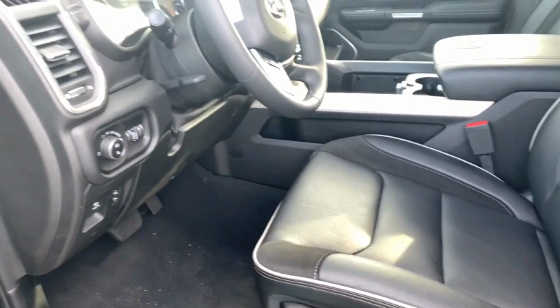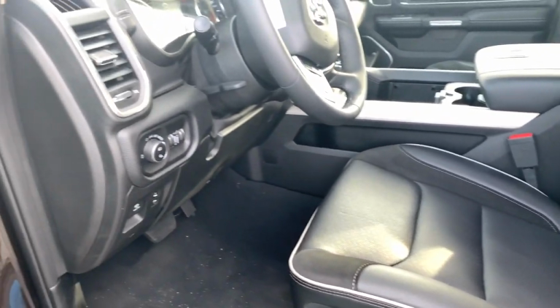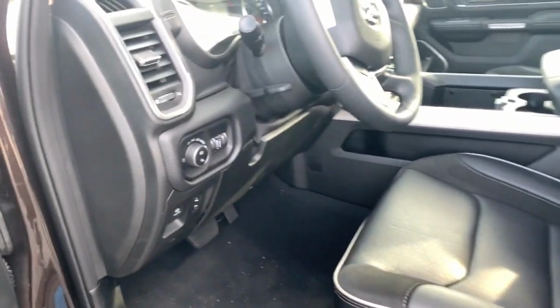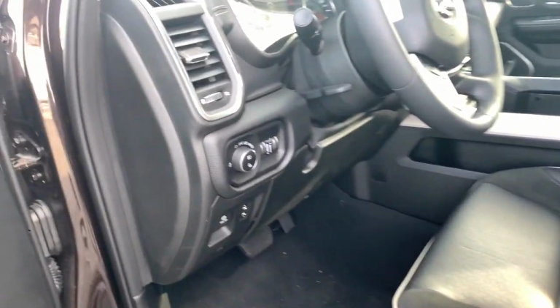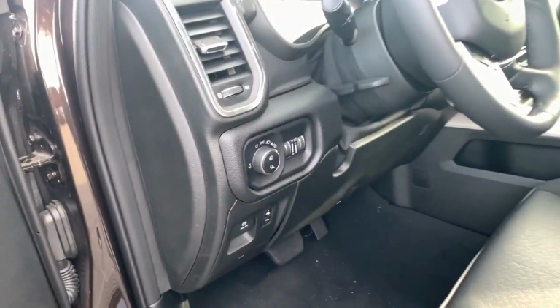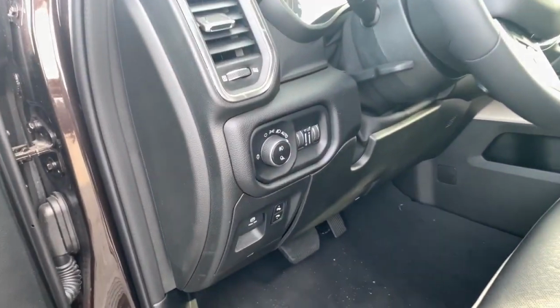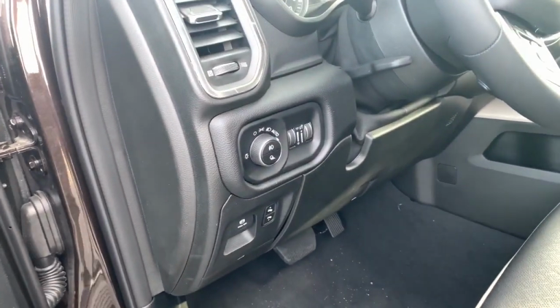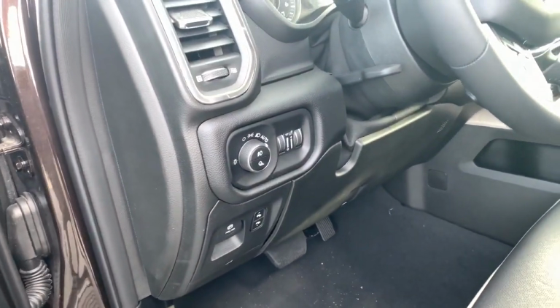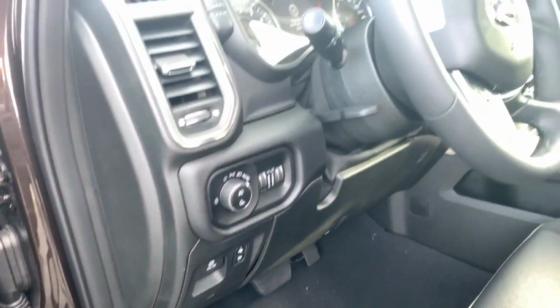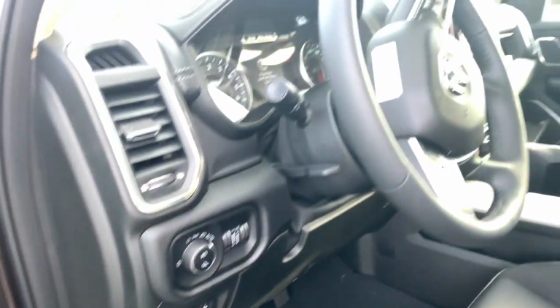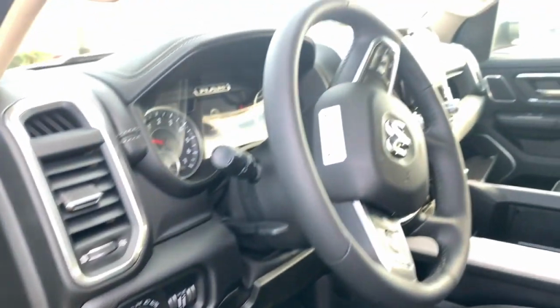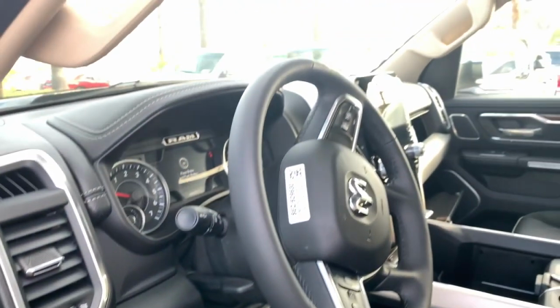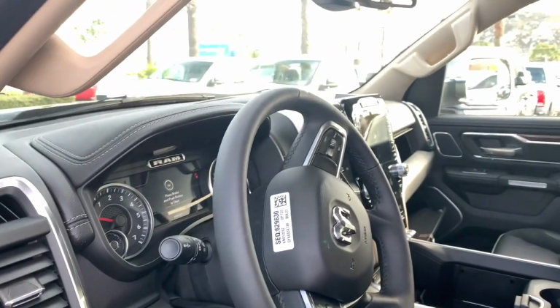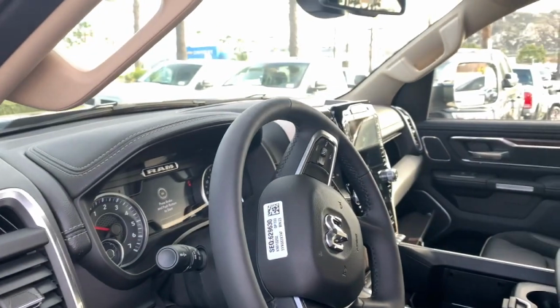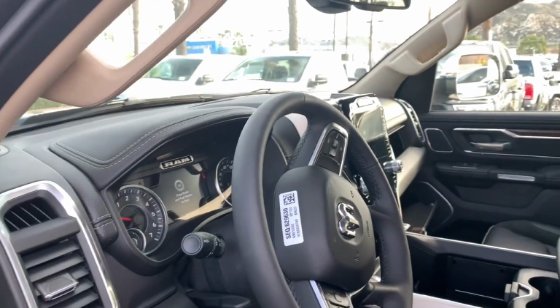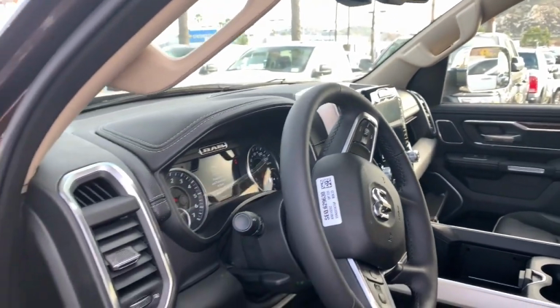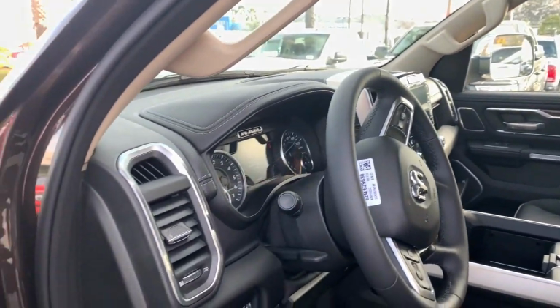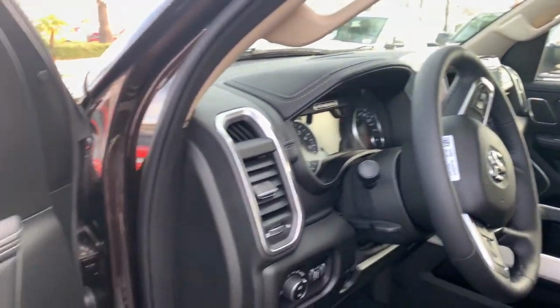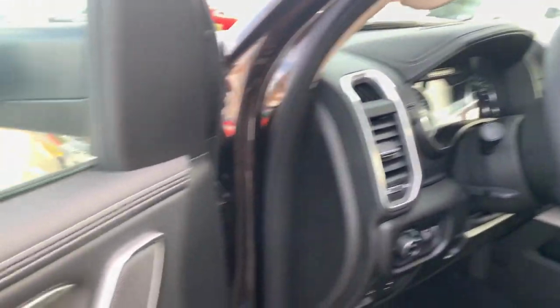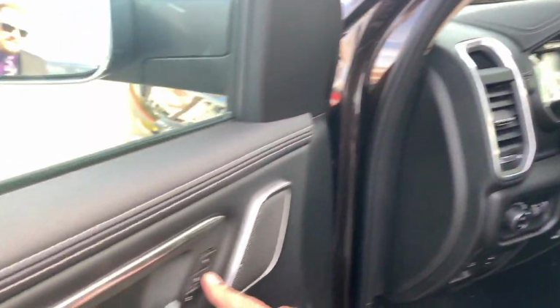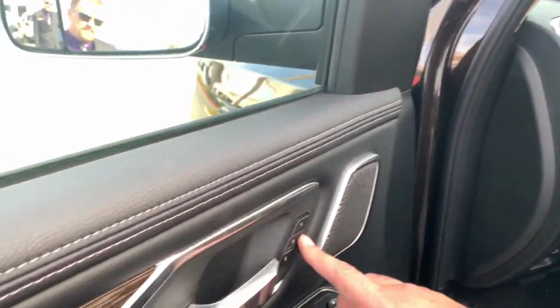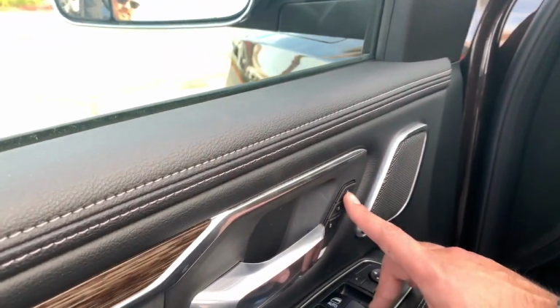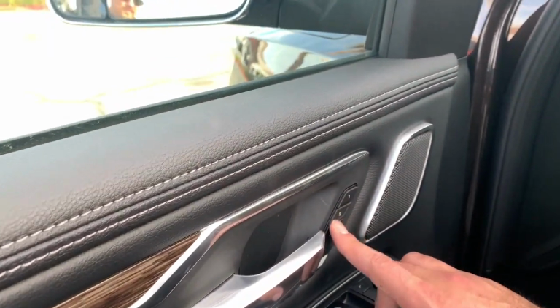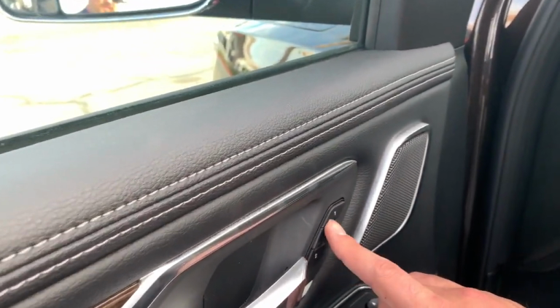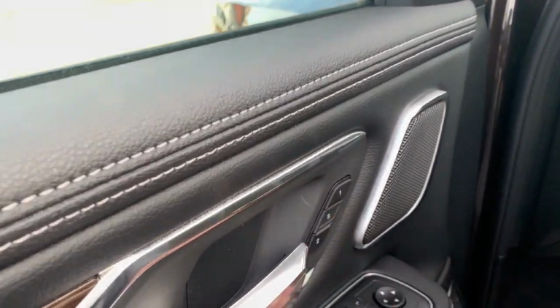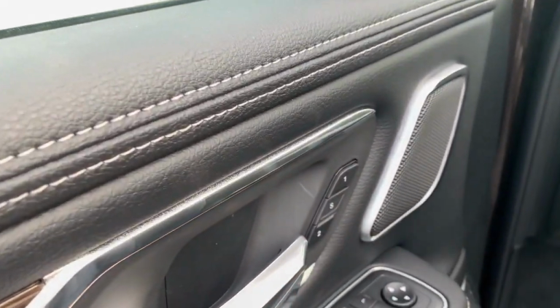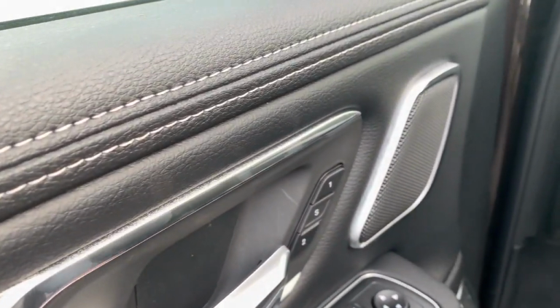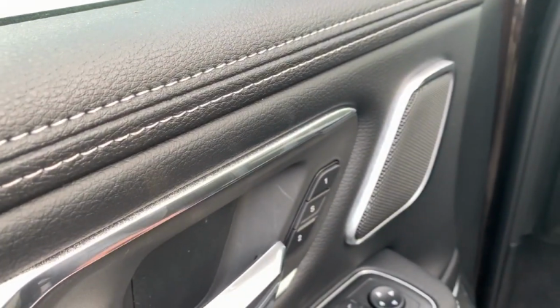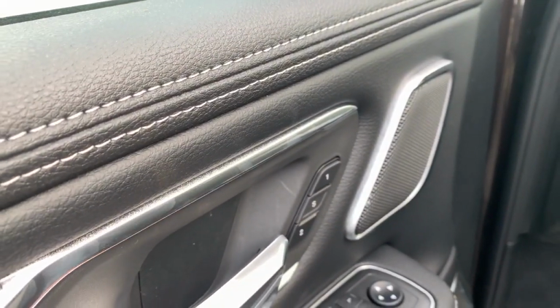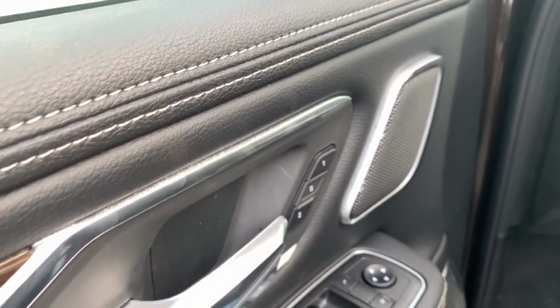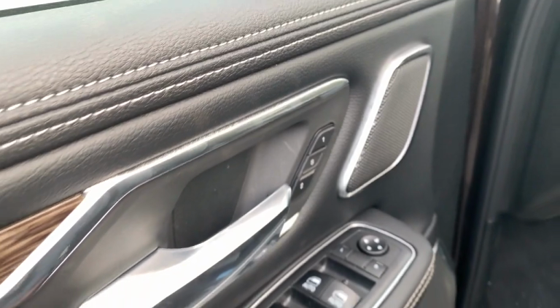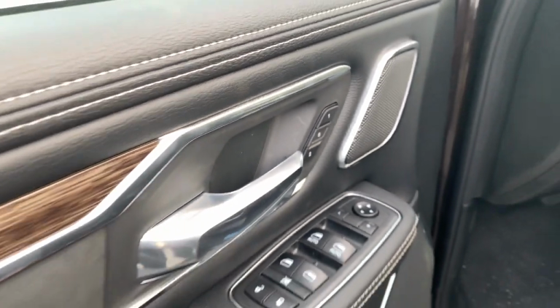Take a peek — those seats are actually perforated, so you get heated seats and ventilated seats. And if you and the wife like fighting over who sits where, you can actually set memory seating right here. Hit one, it goes to hers; two goes to yours — and obviously she goes first.